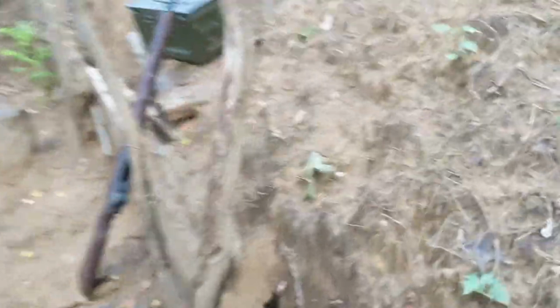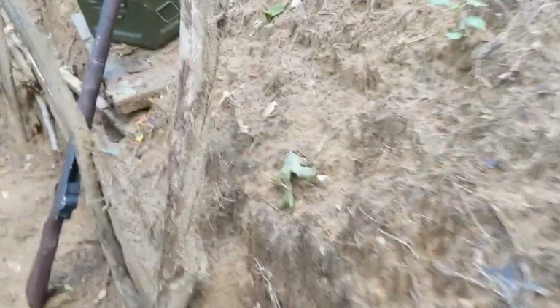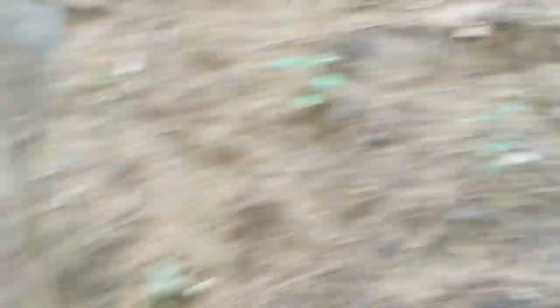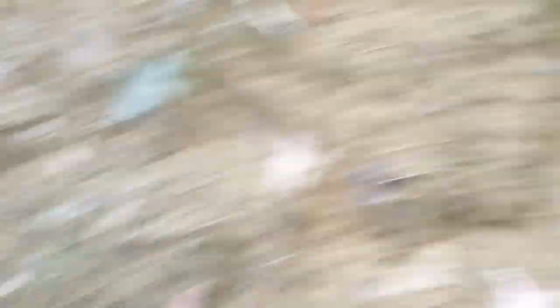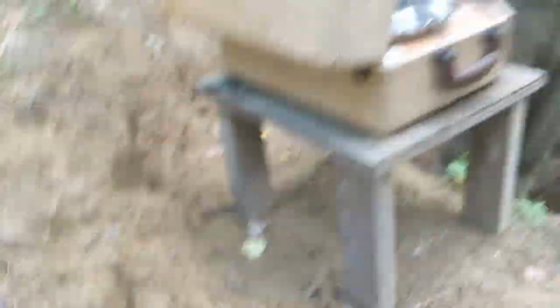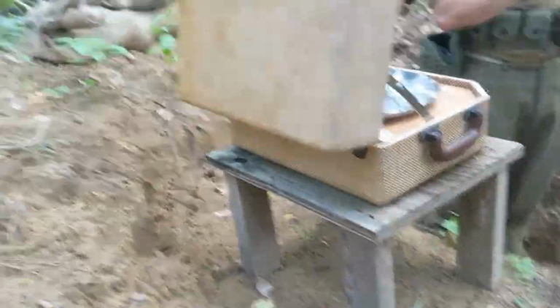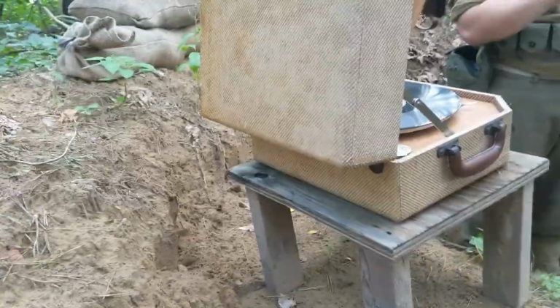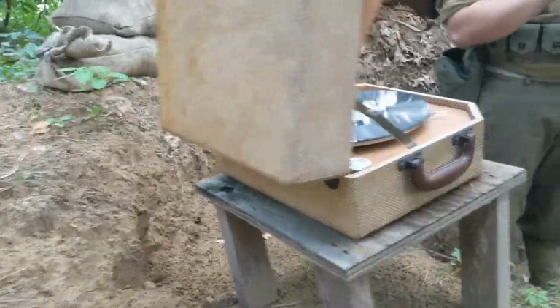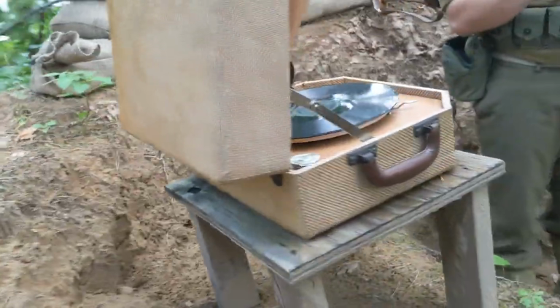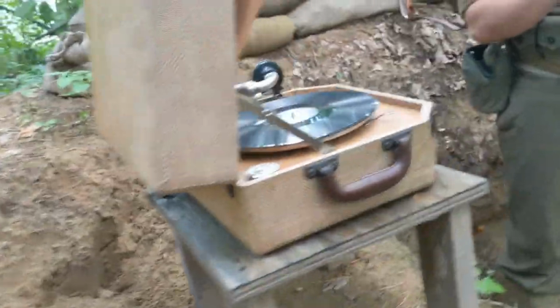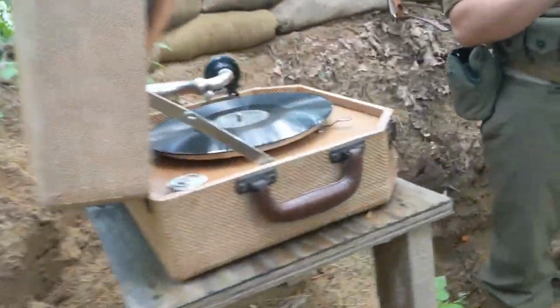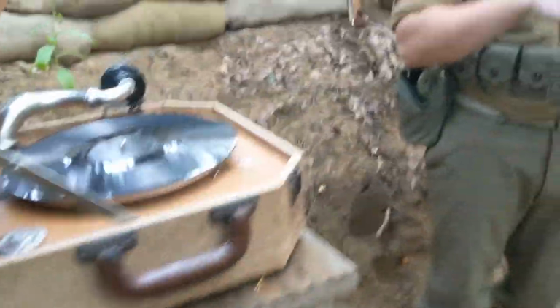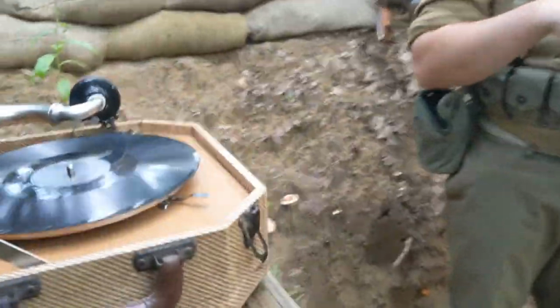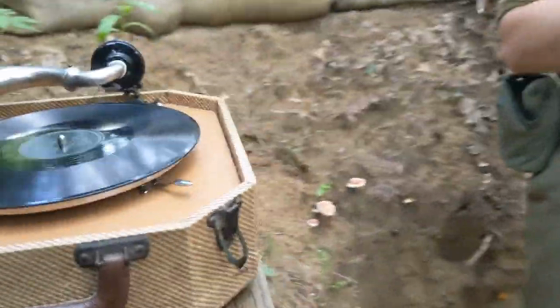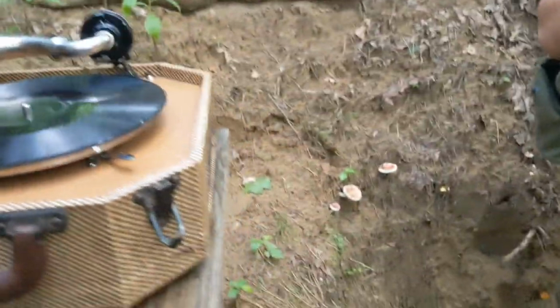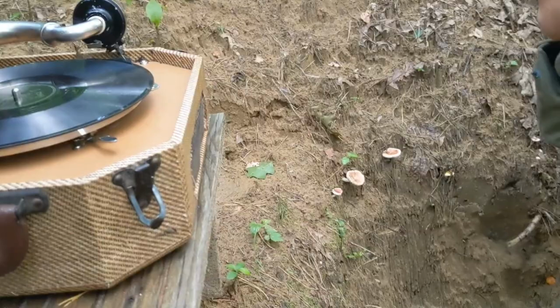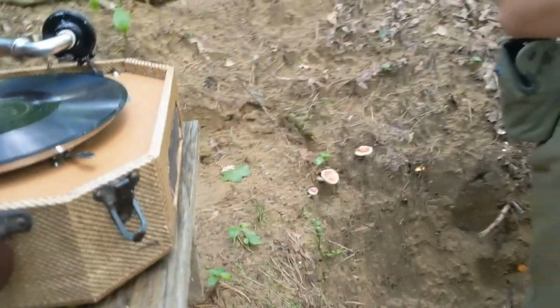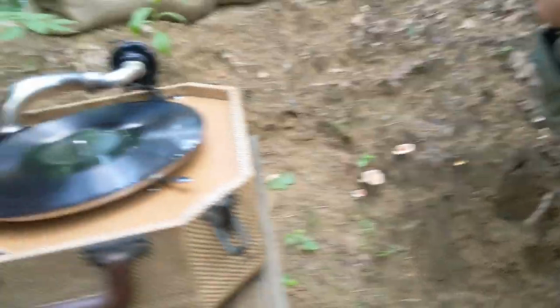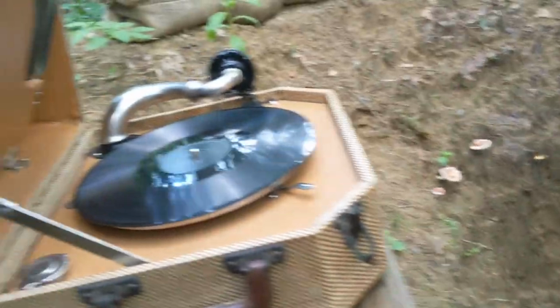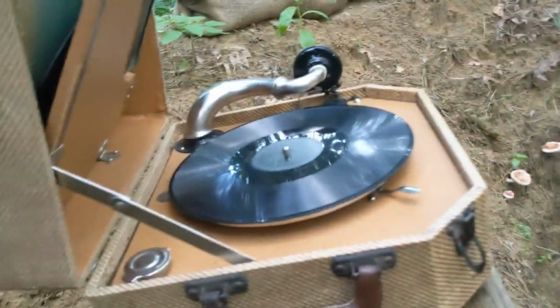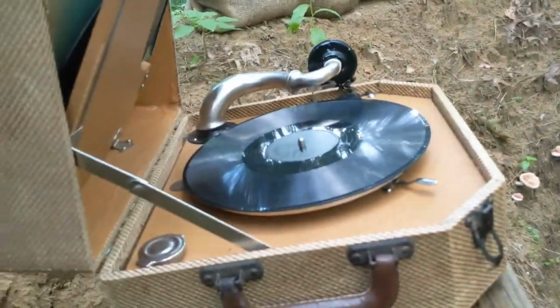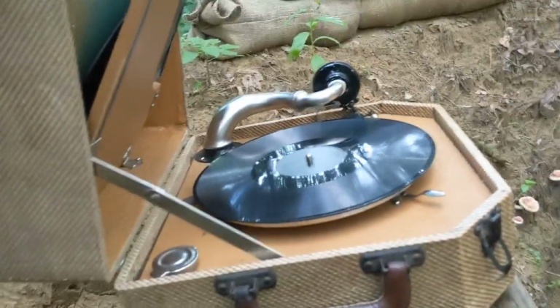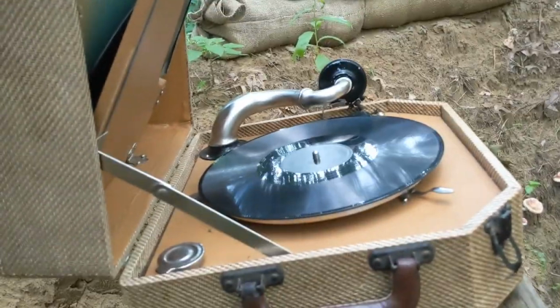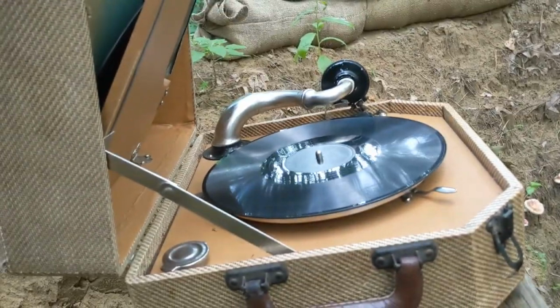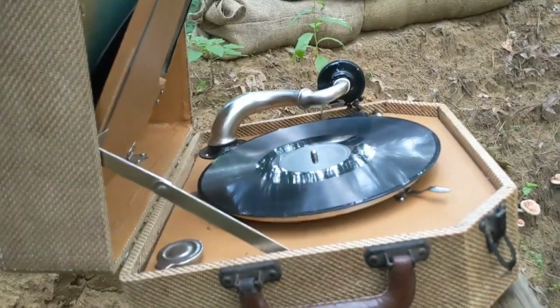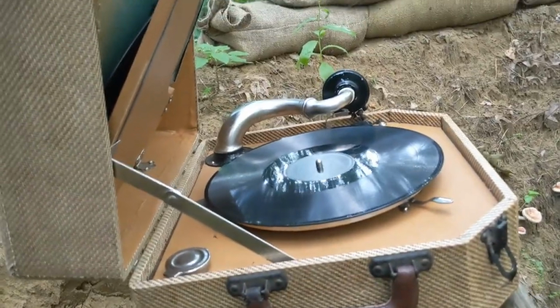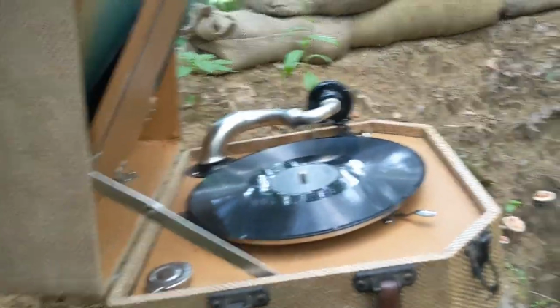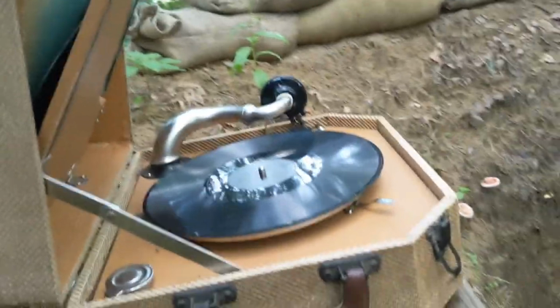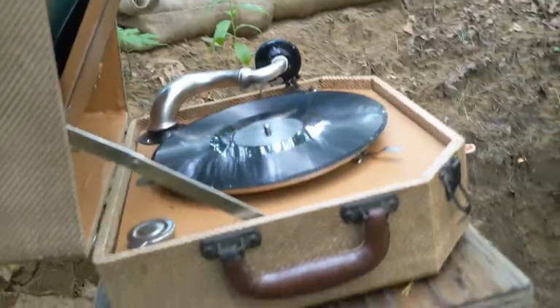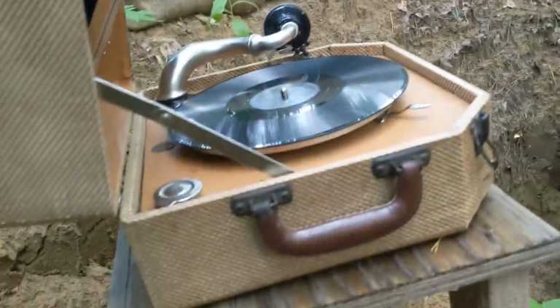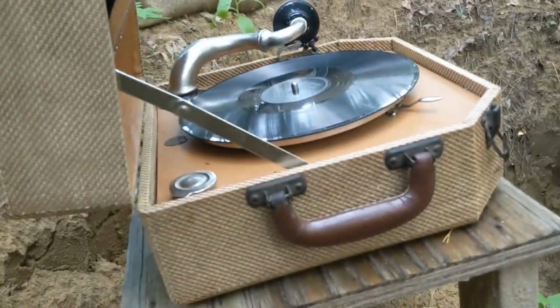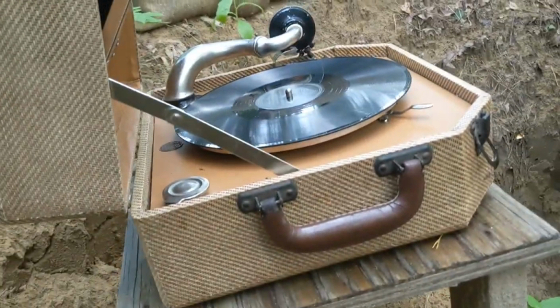I'm really happy that I was able to get this record player — that was a nice find. It's a good addition. I'll bring it to reenactments, set it up at camp, and just have music playing in the background. That will be very nice.